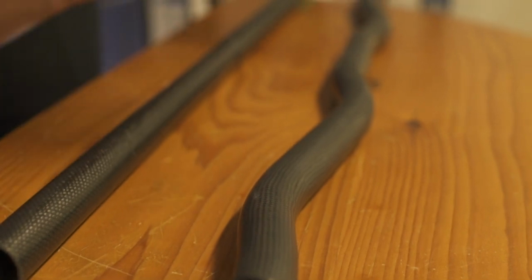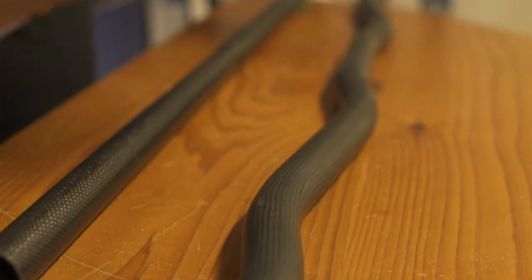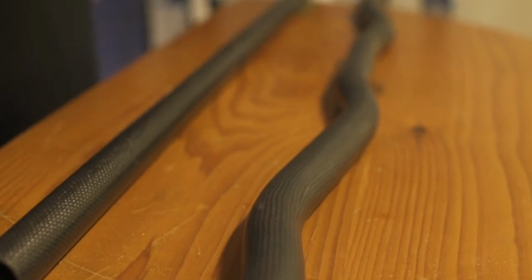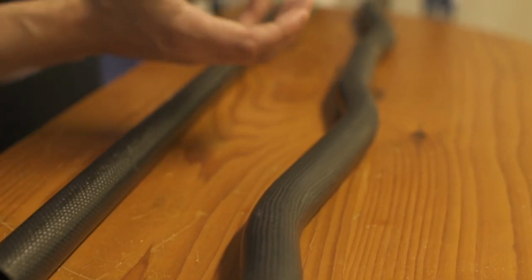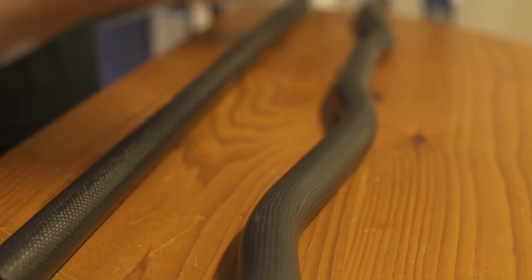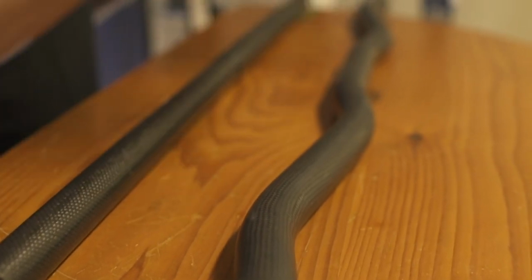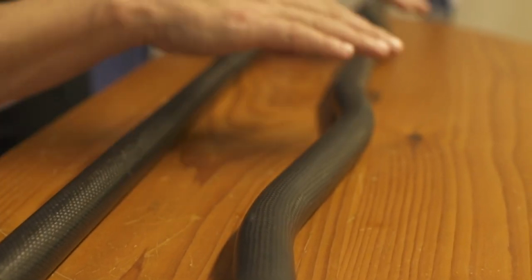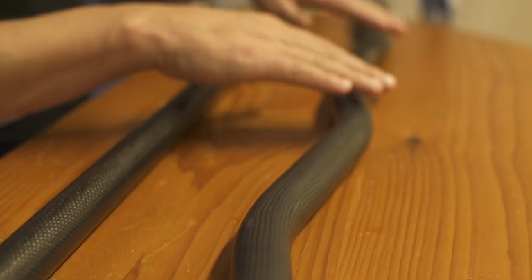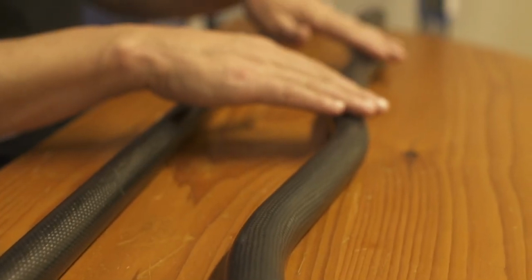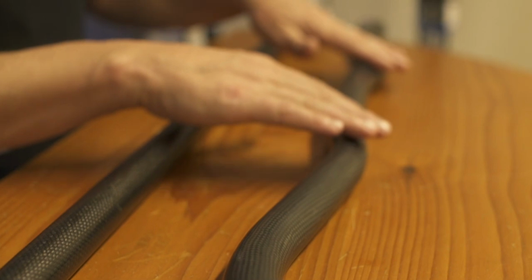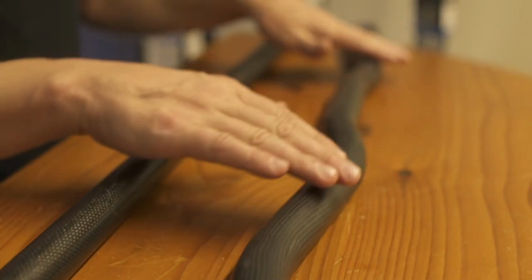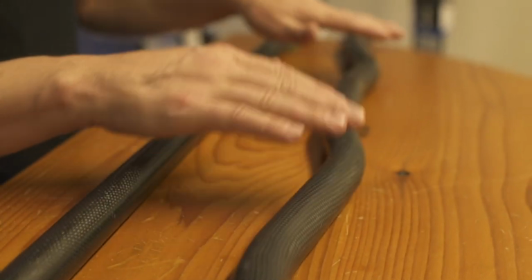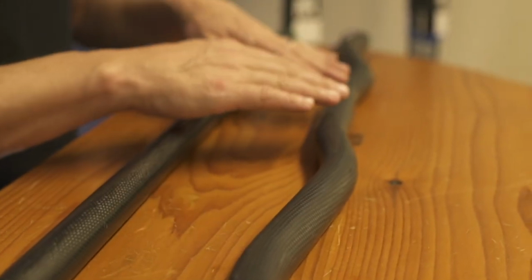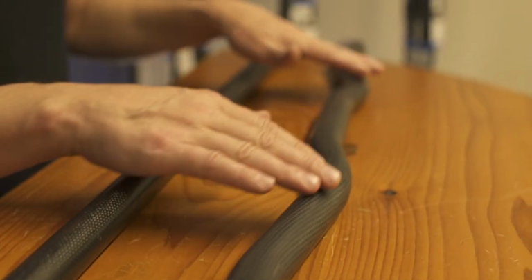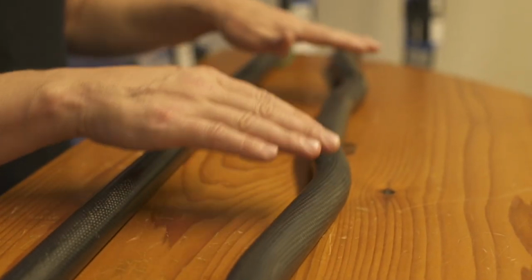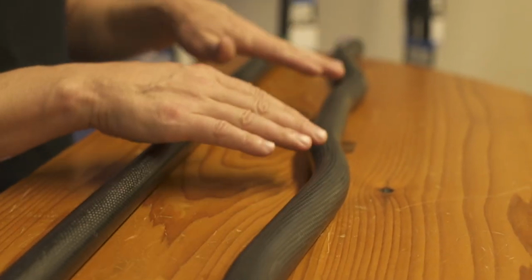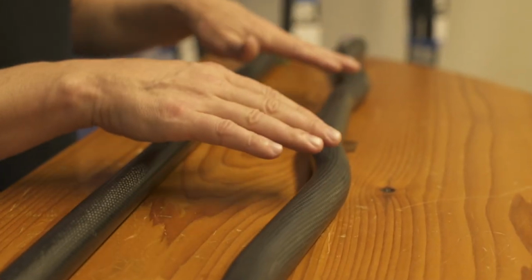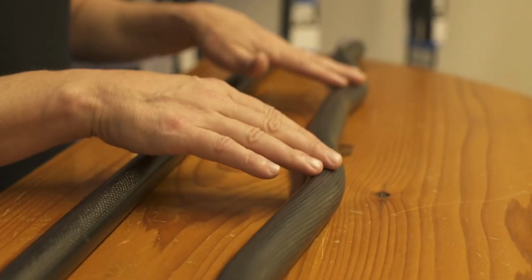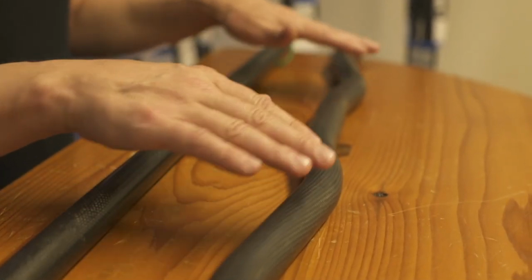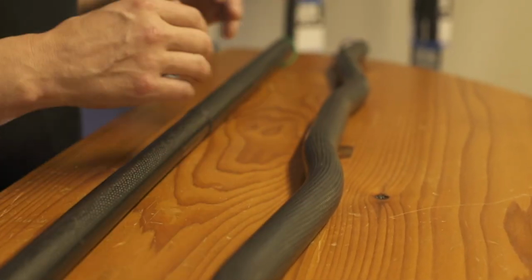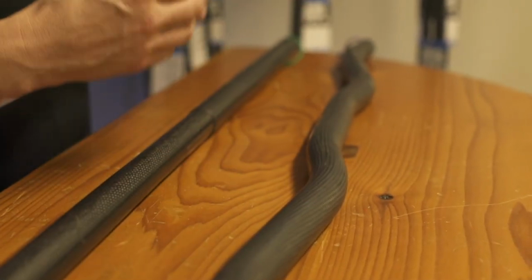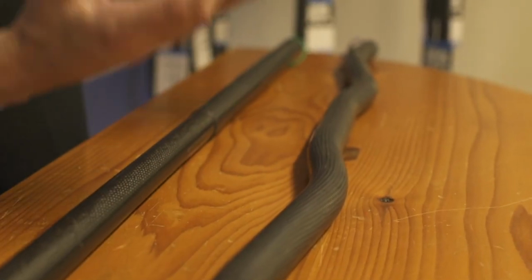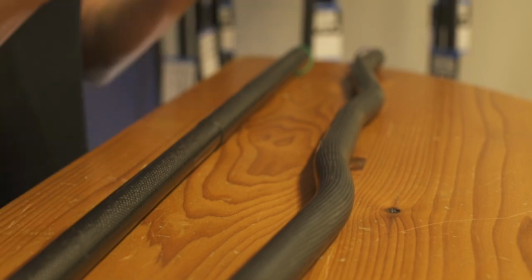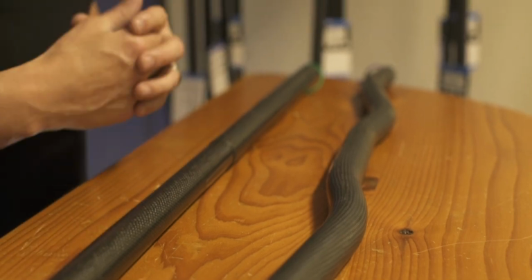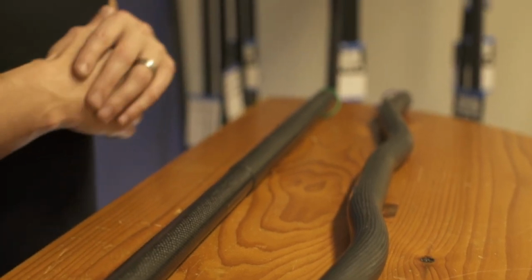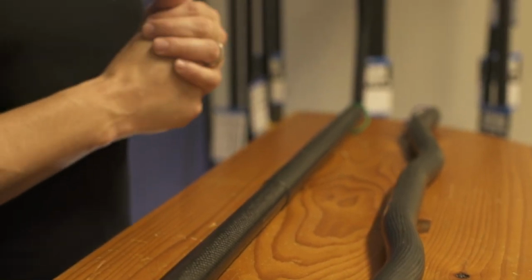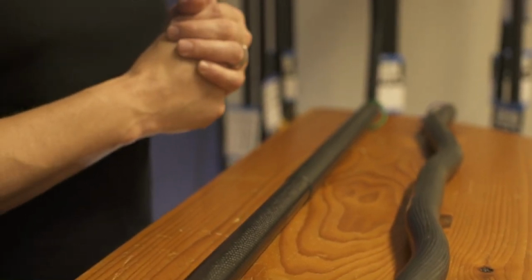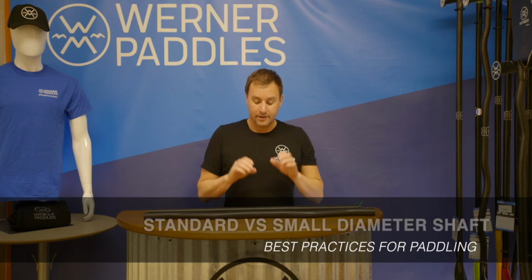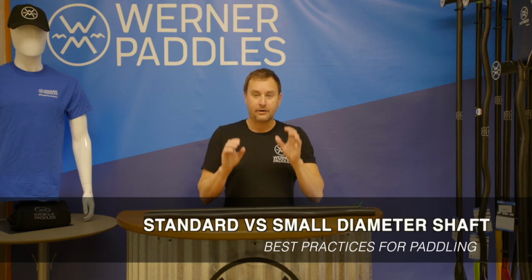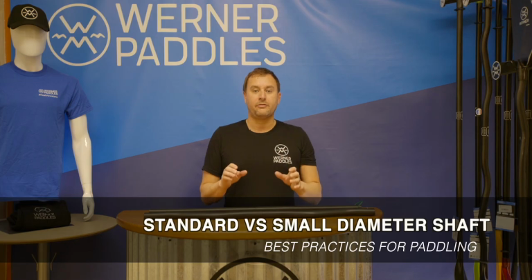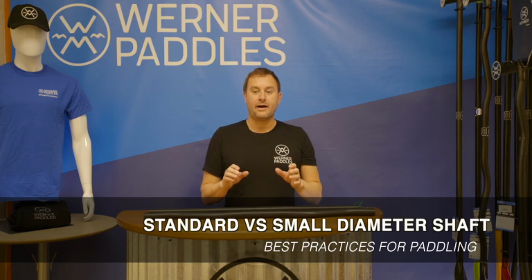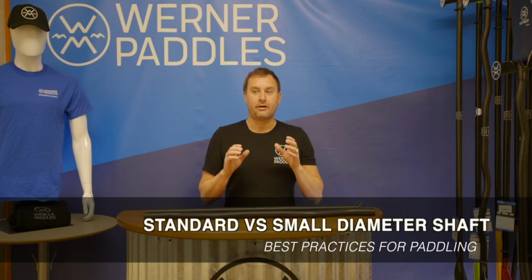There are some things about the bent shaft to consider: the weight is going to come up because we have to lay up the material heavier at the load points, and the price is also going to come up as well.